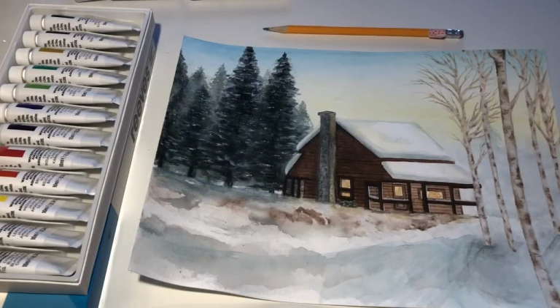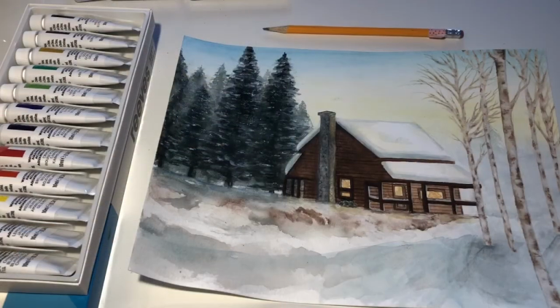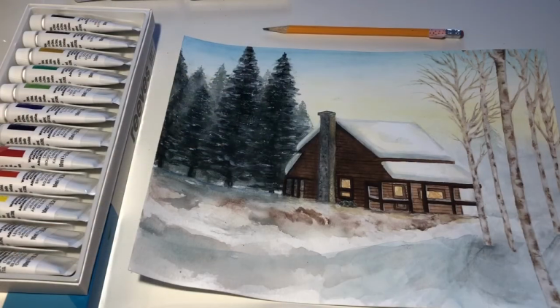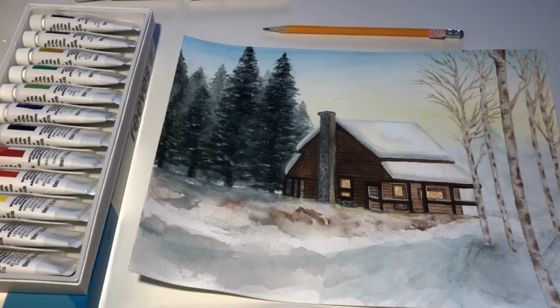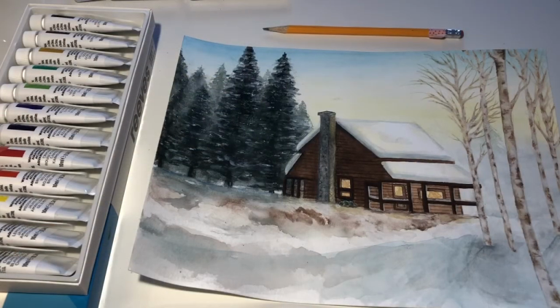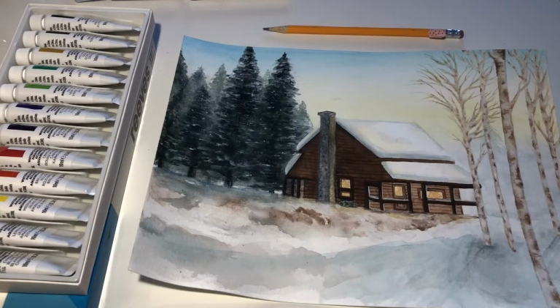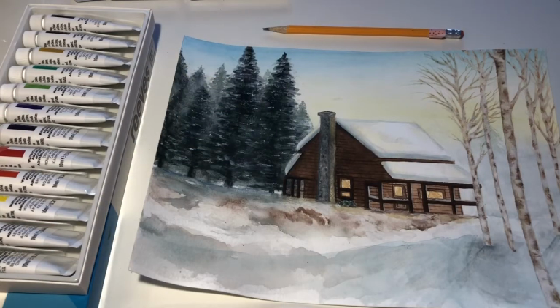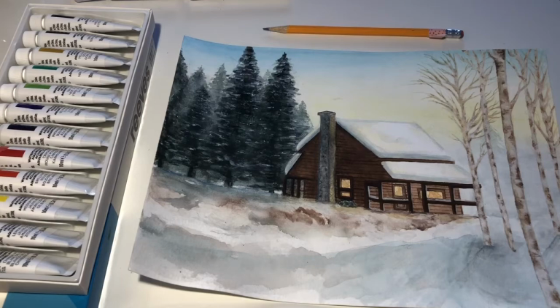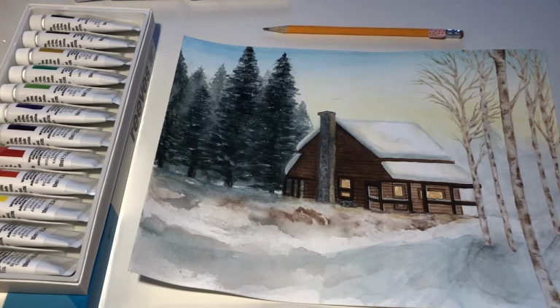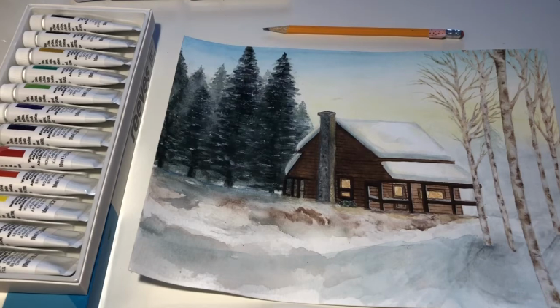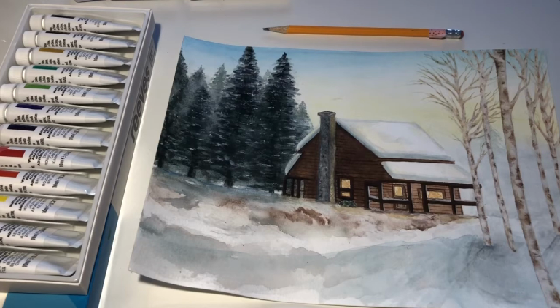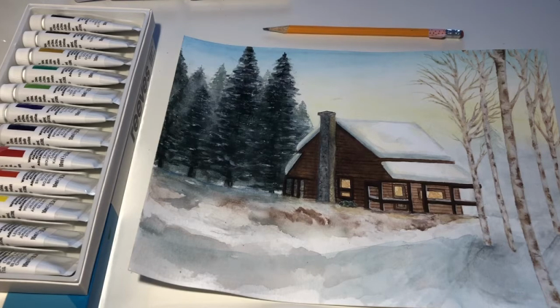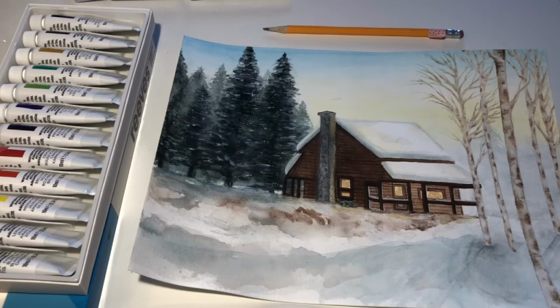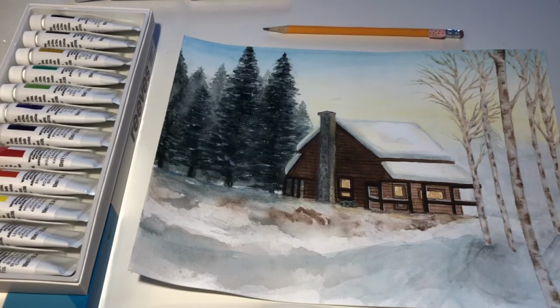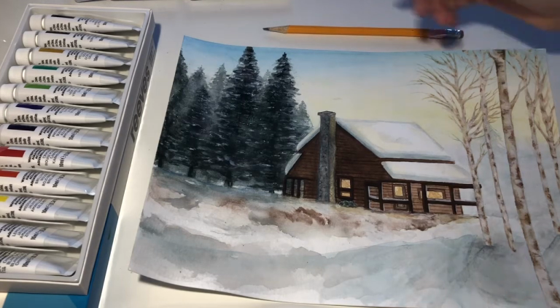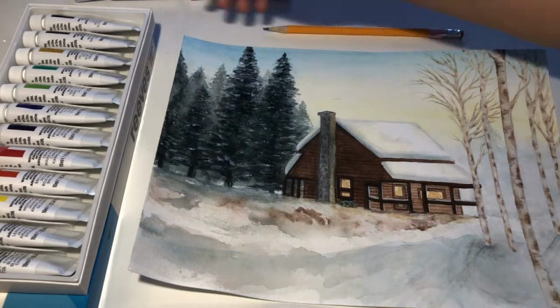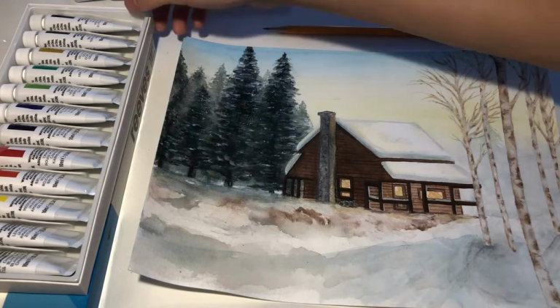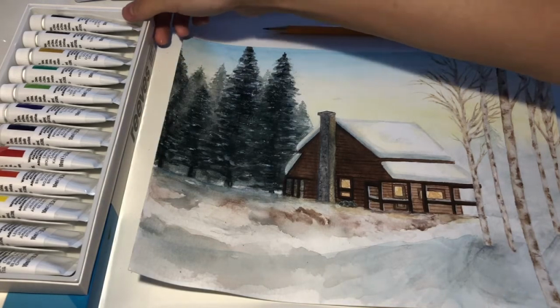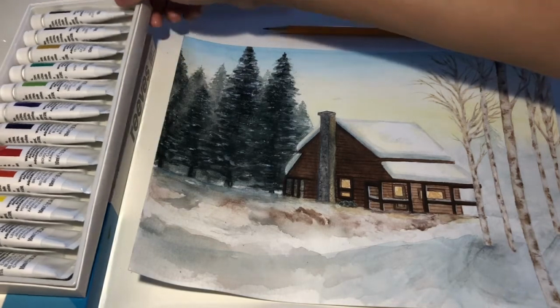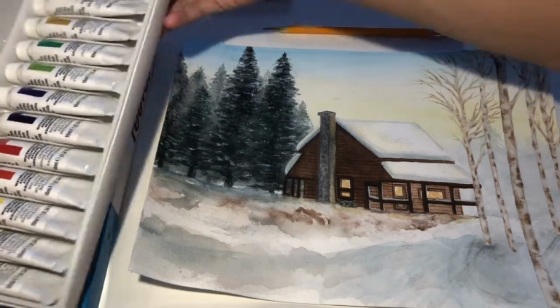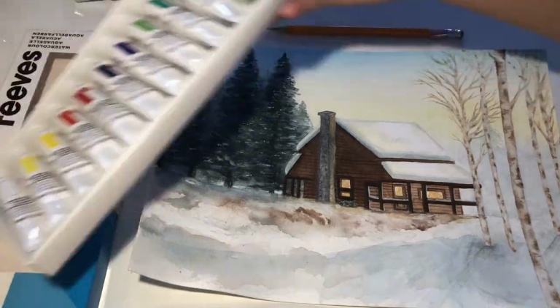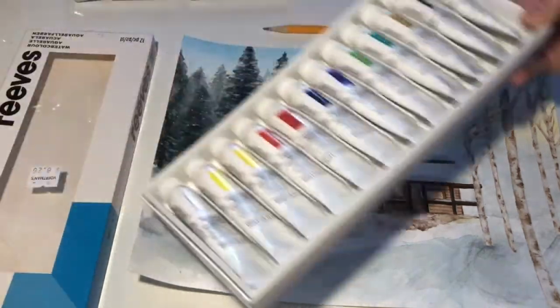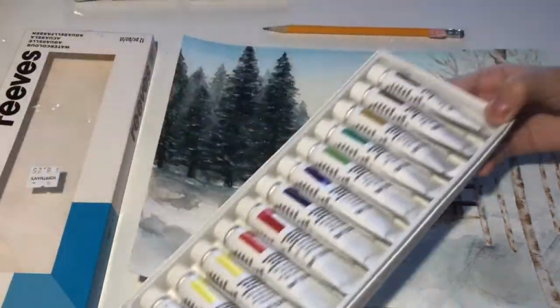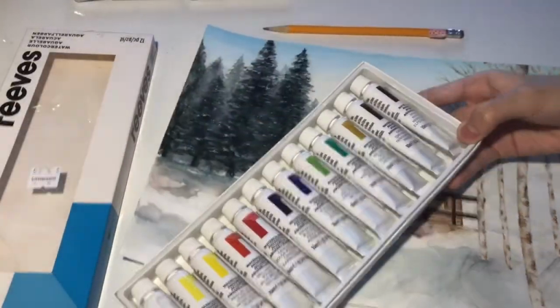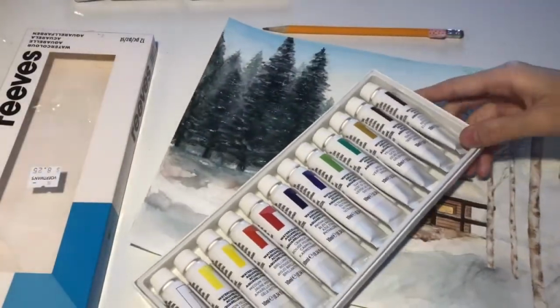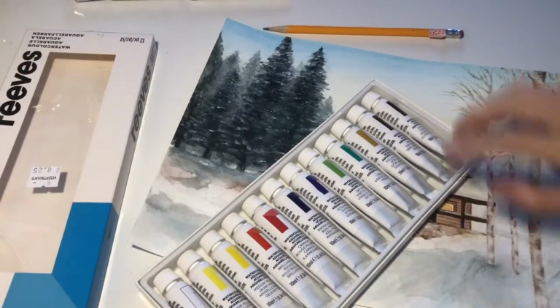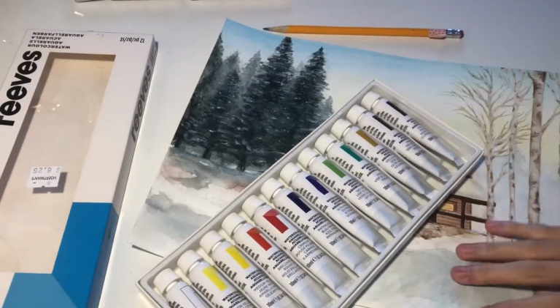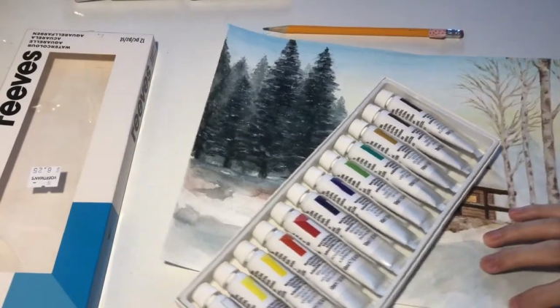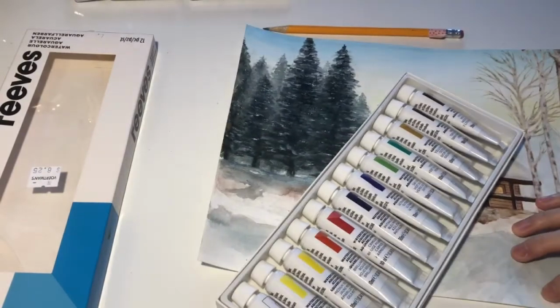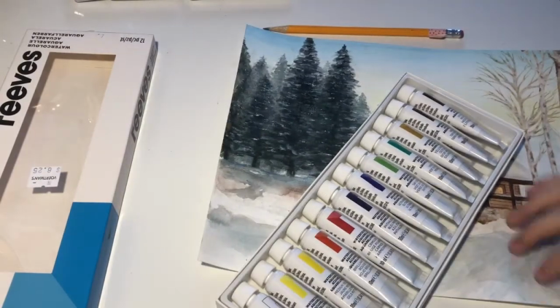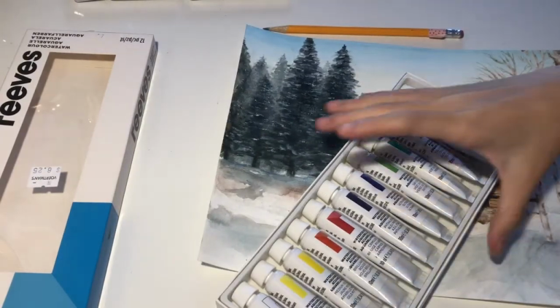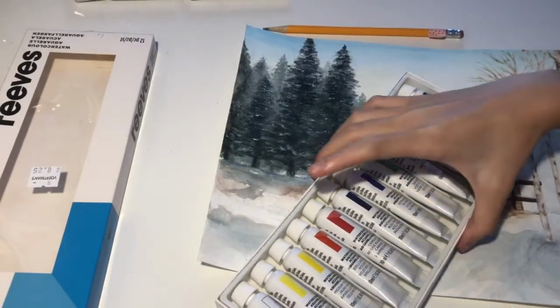So here's the finished painting, and I thought it turned out pretty well, and I have some extra notes I wanted to talk about.